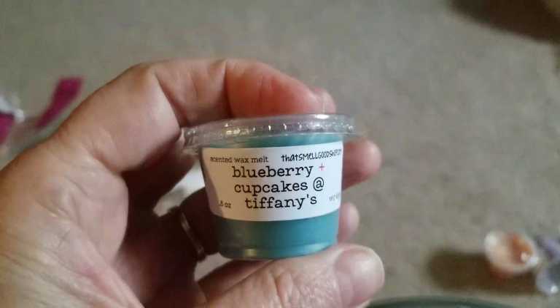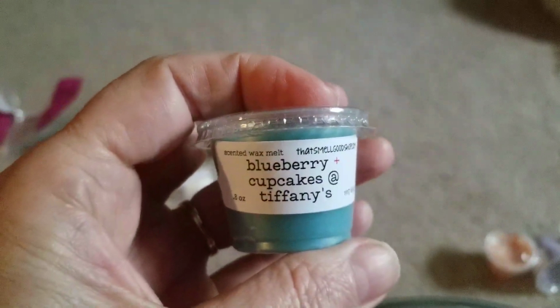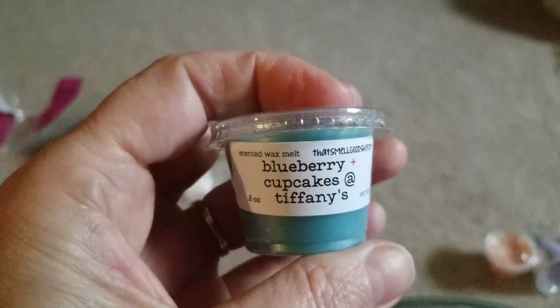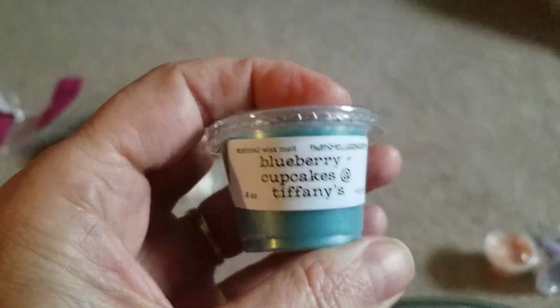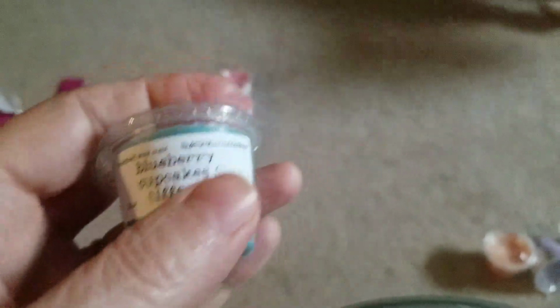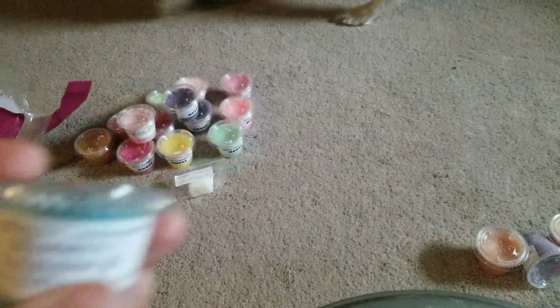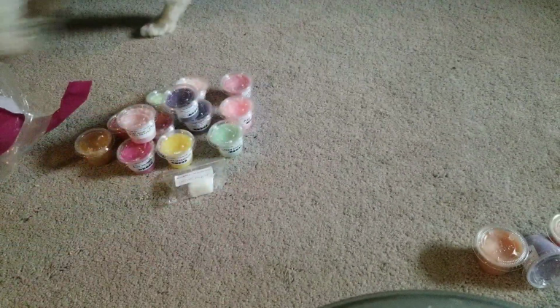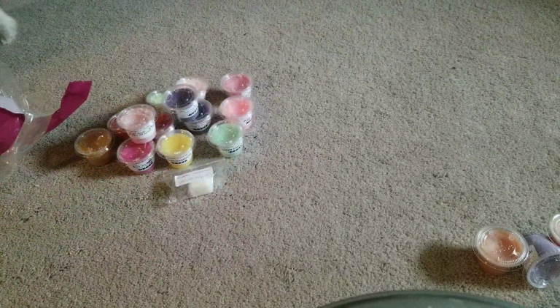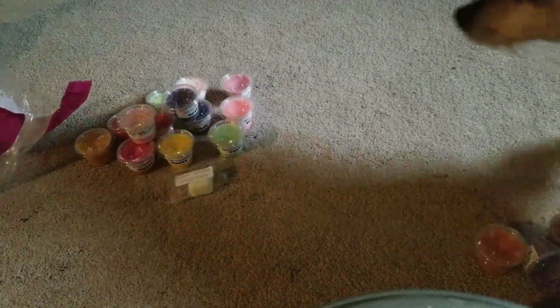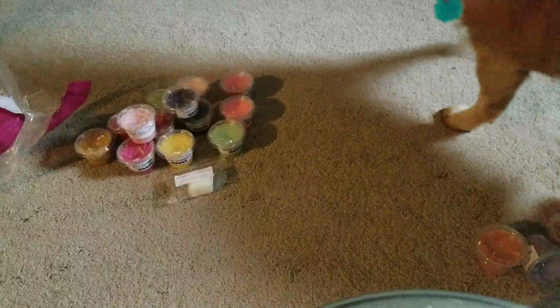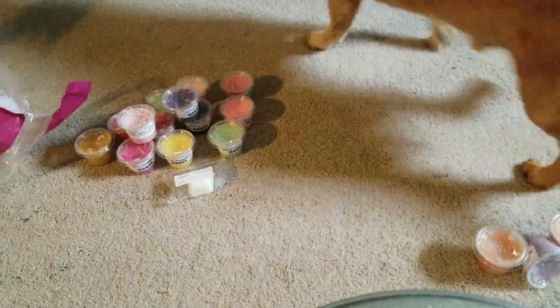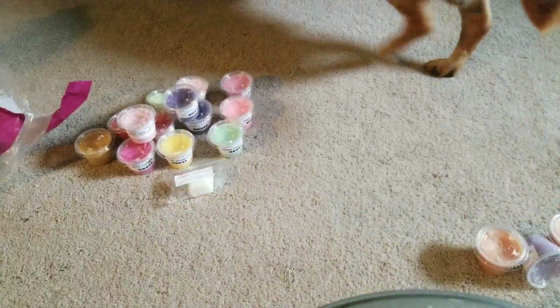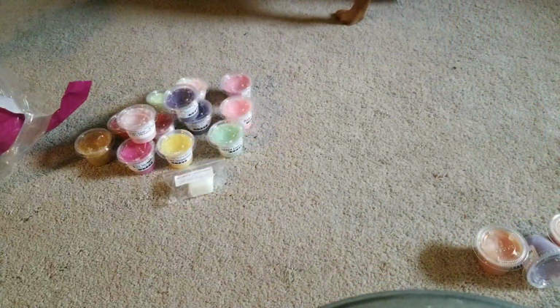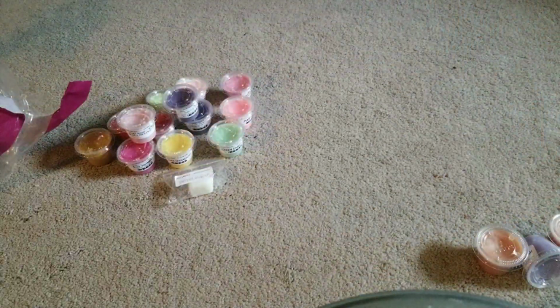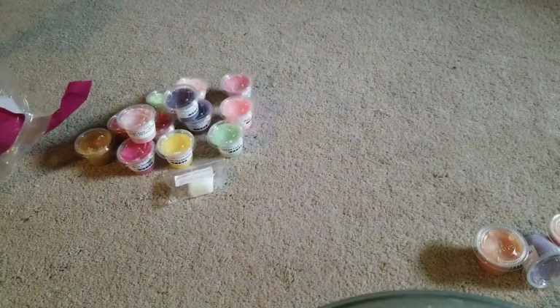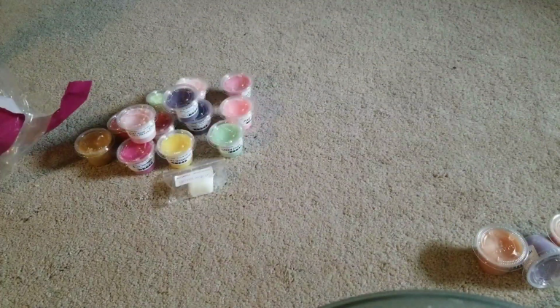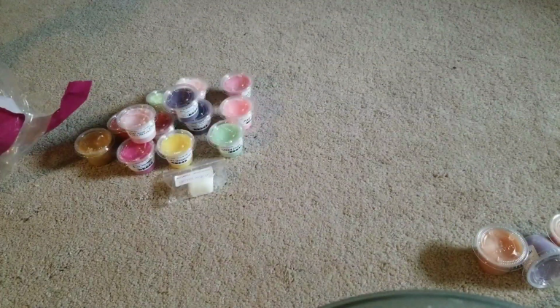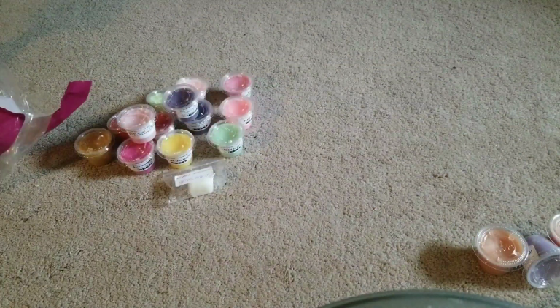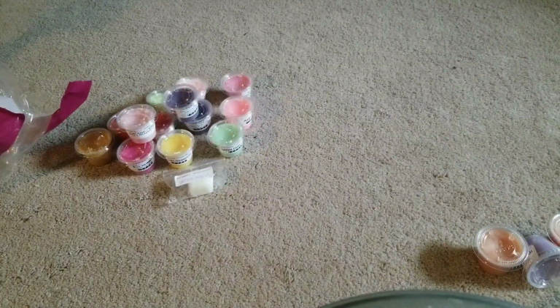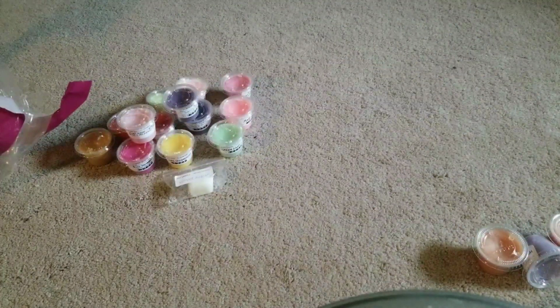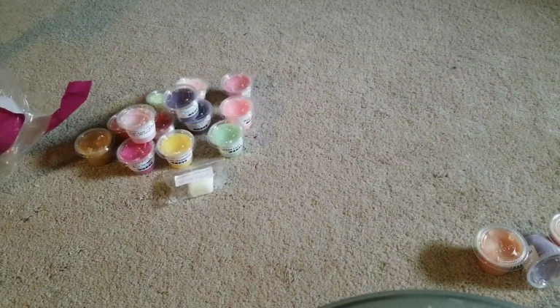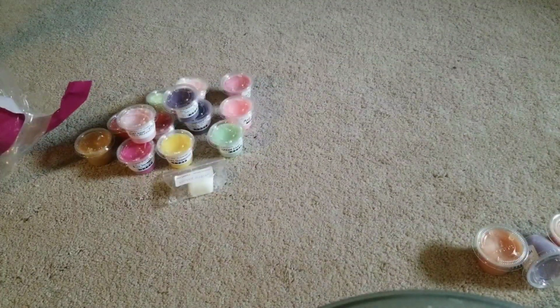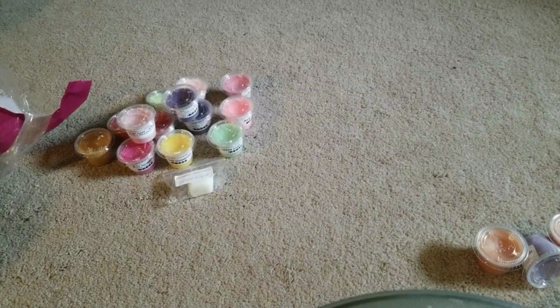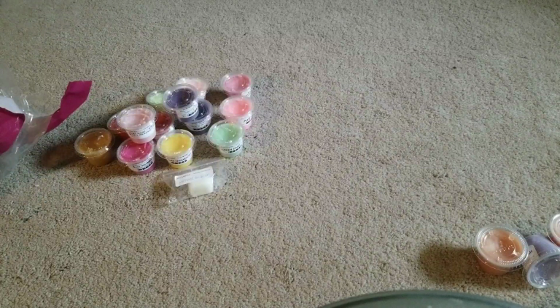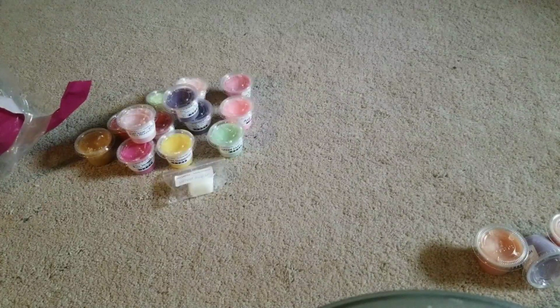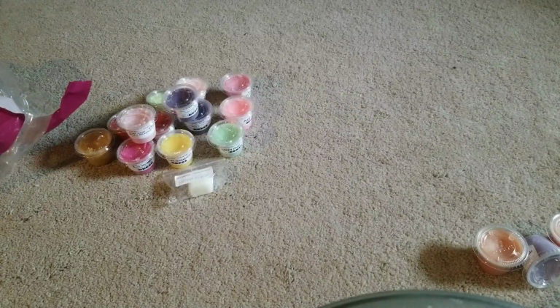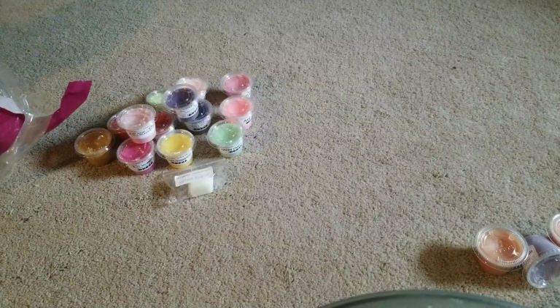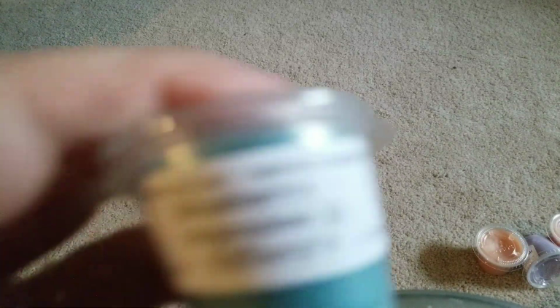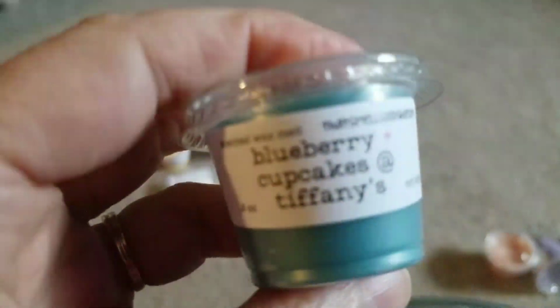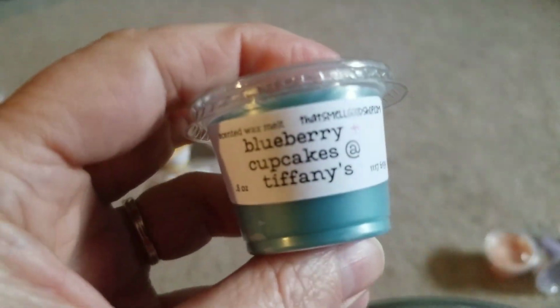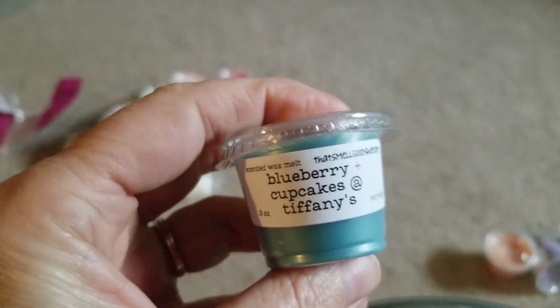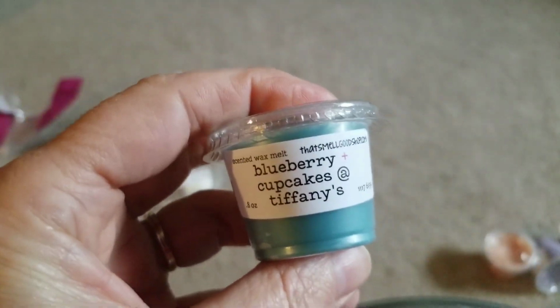Blueberry Cupcakes at Tiffany's — blueberry, yeah, that's kind of self-explanatory.